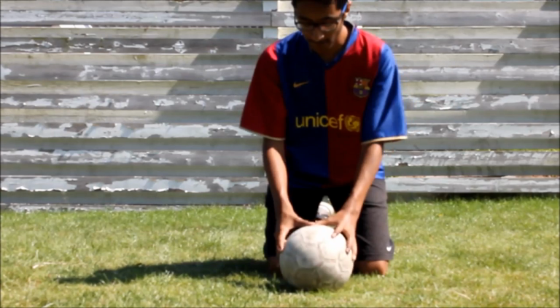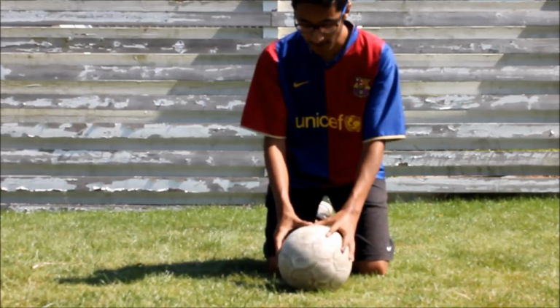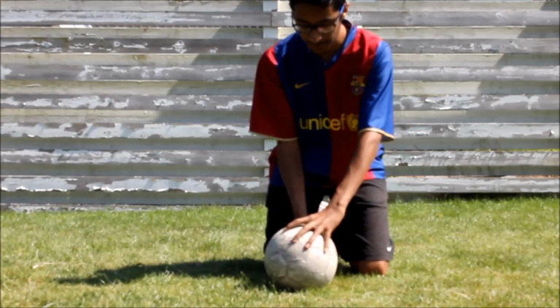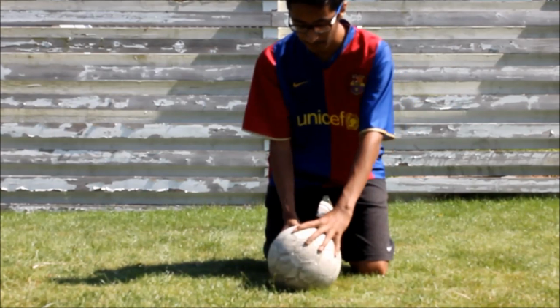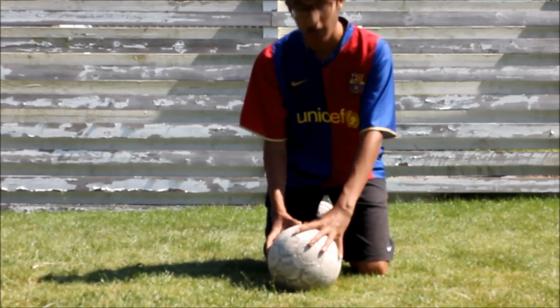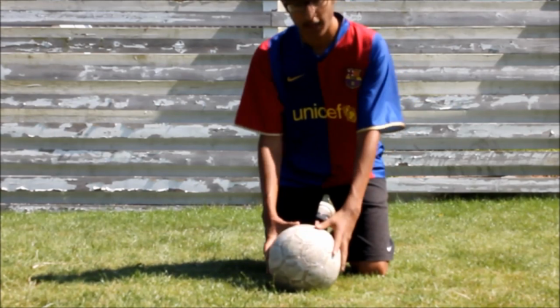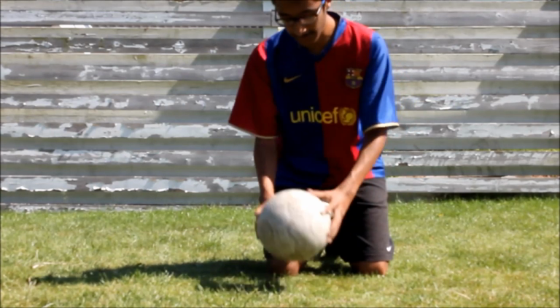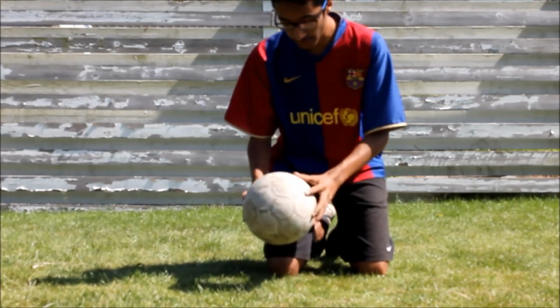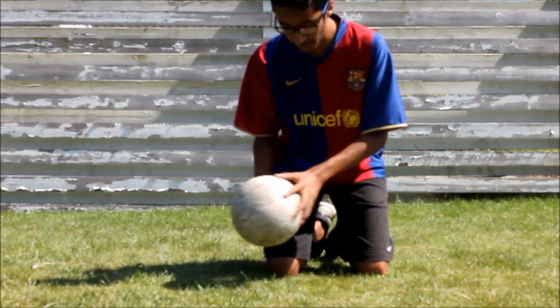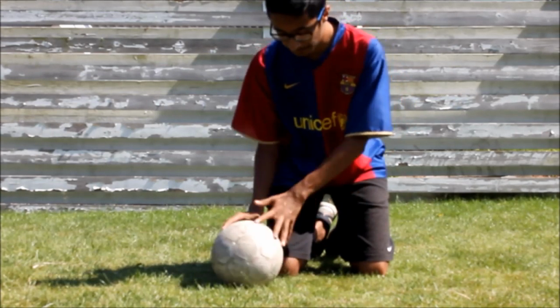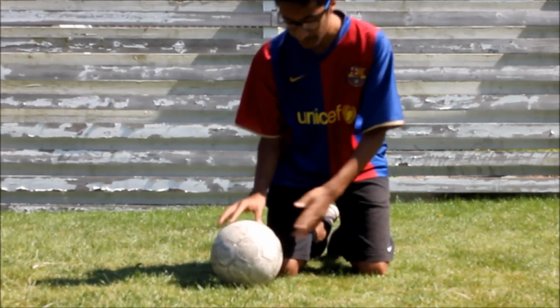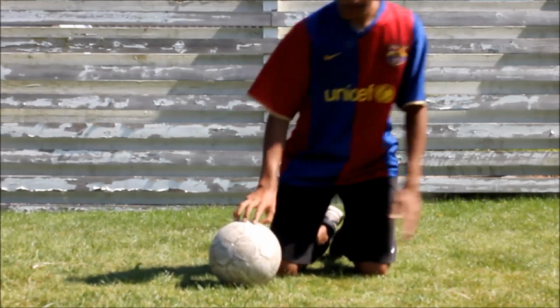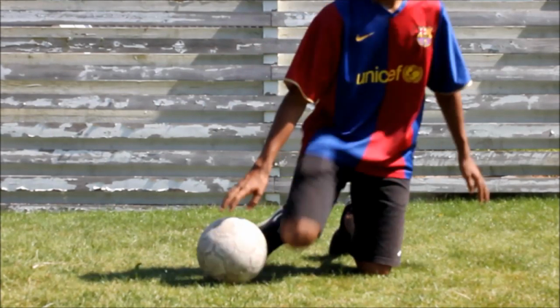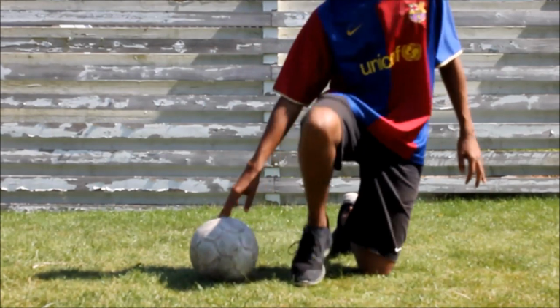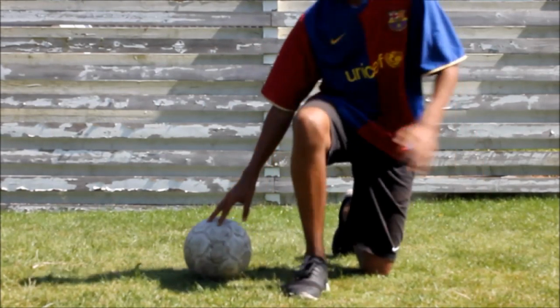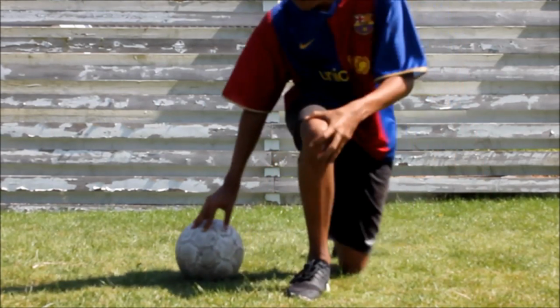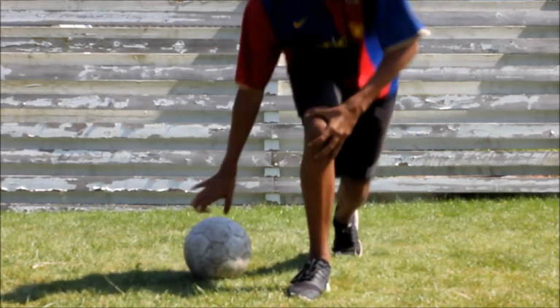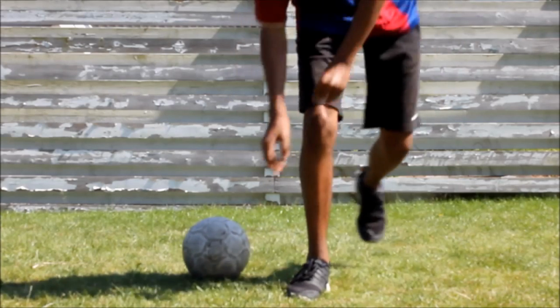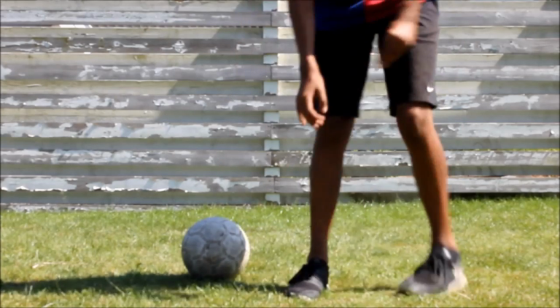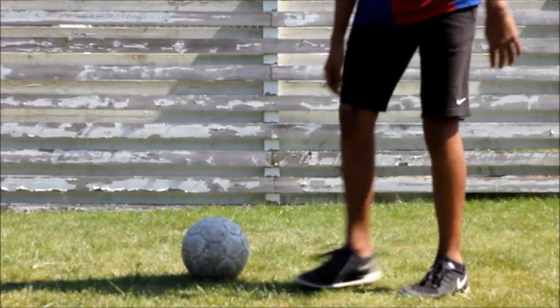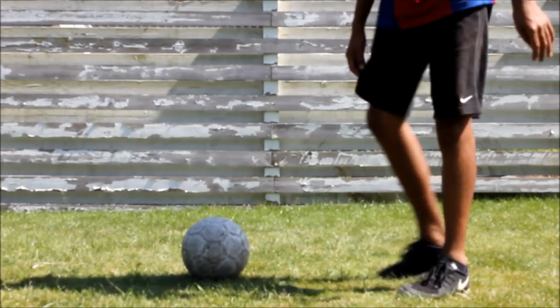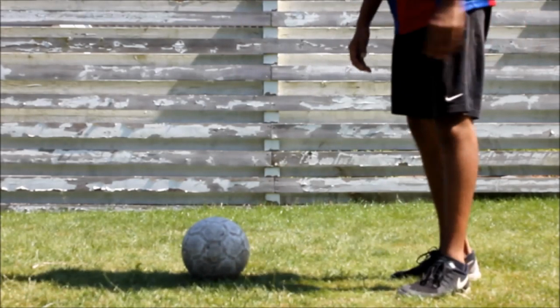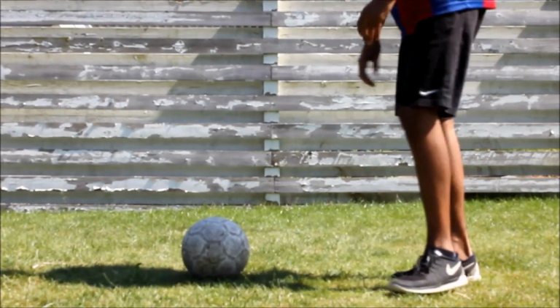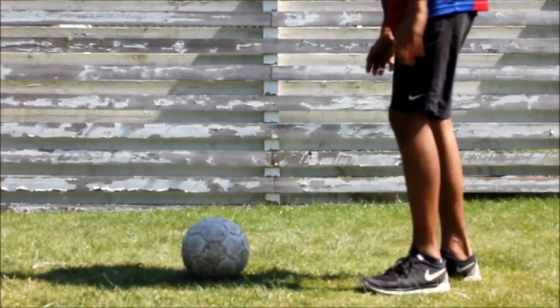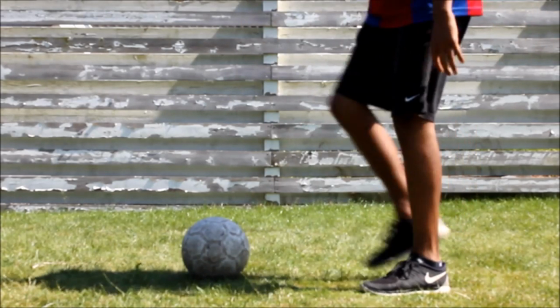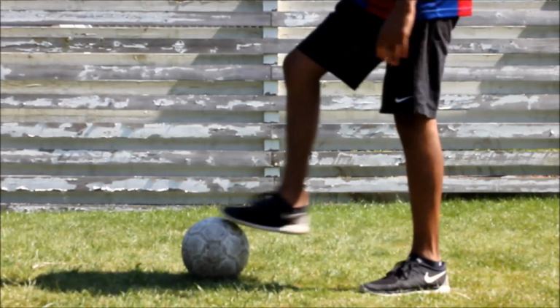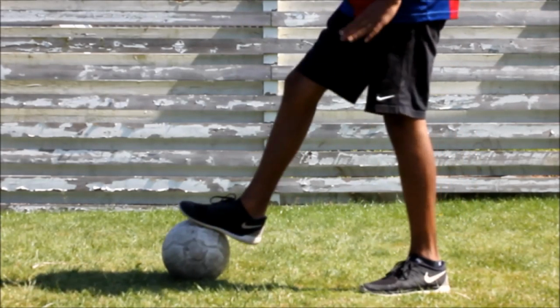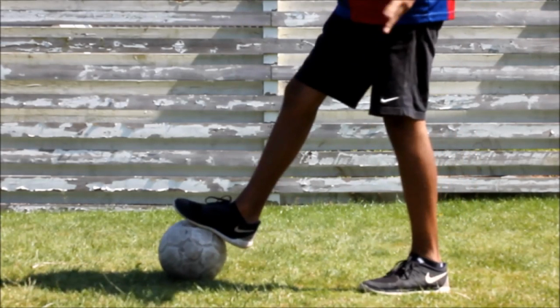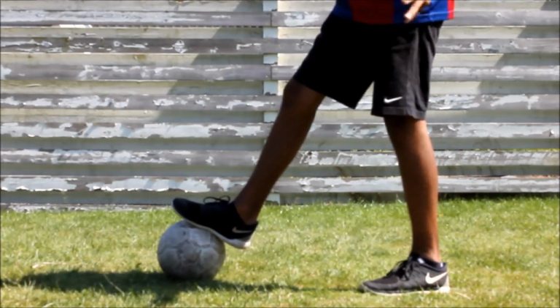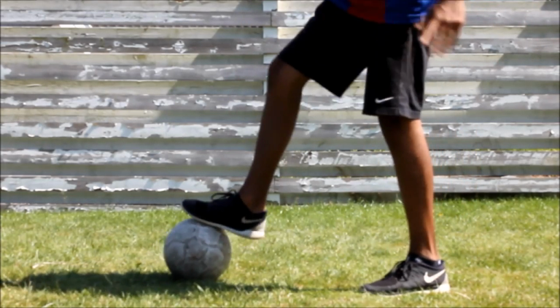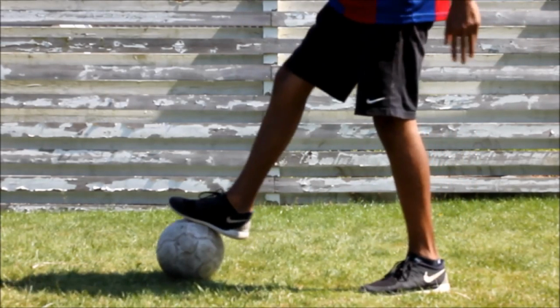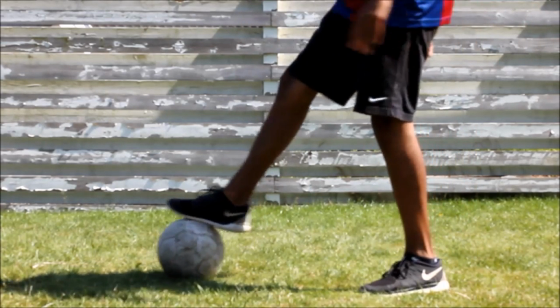Flick the ball up with one of your feet without using your hands — like this.